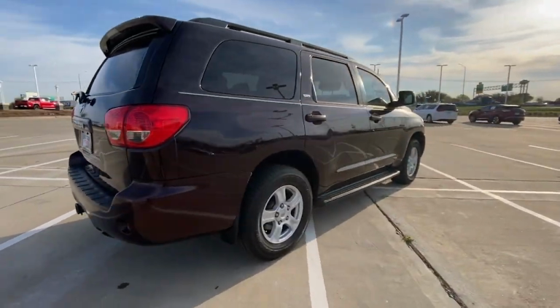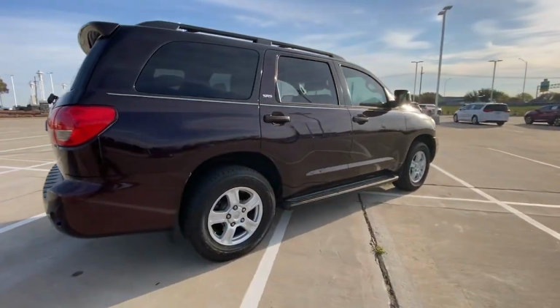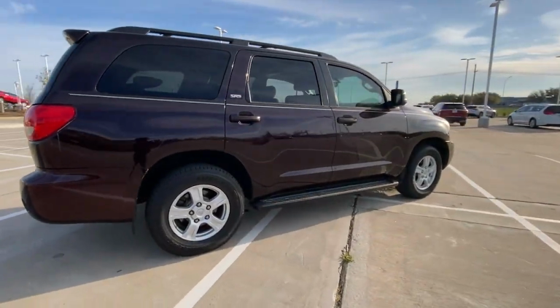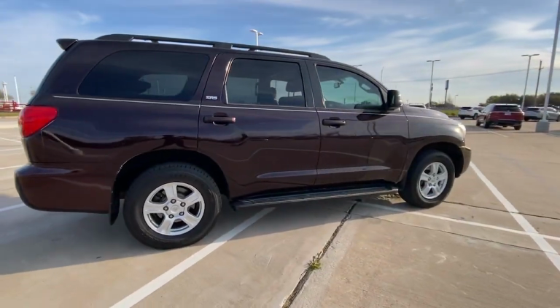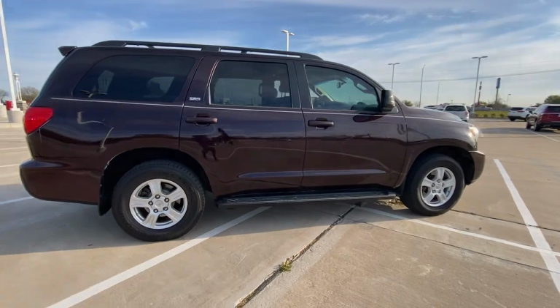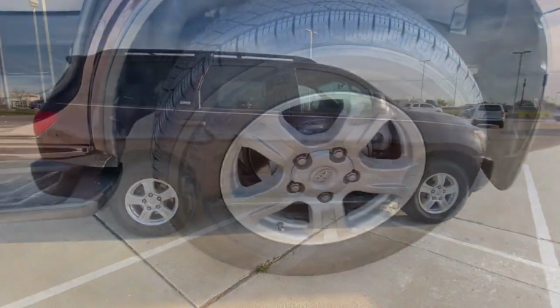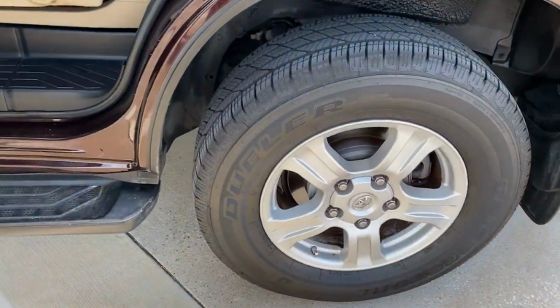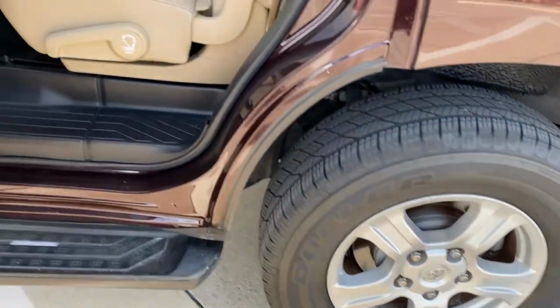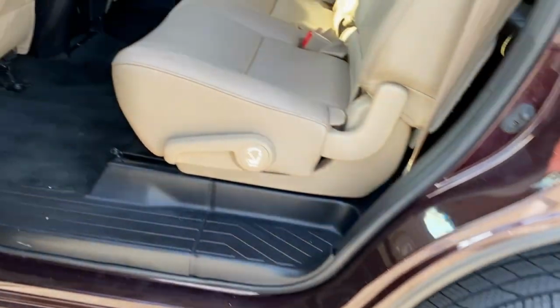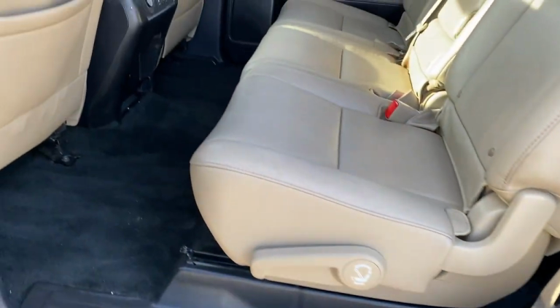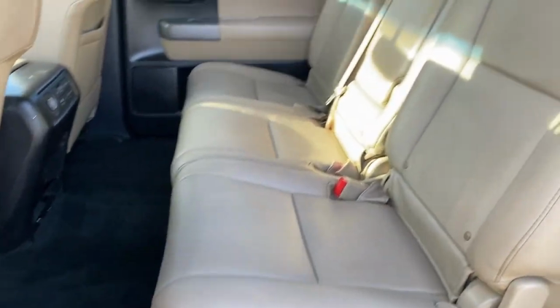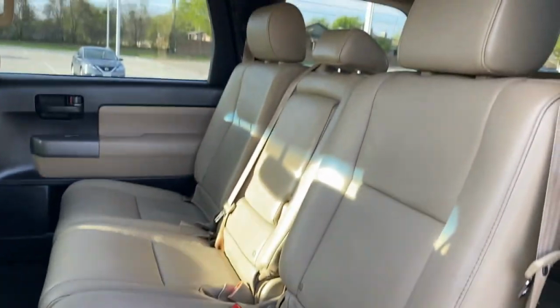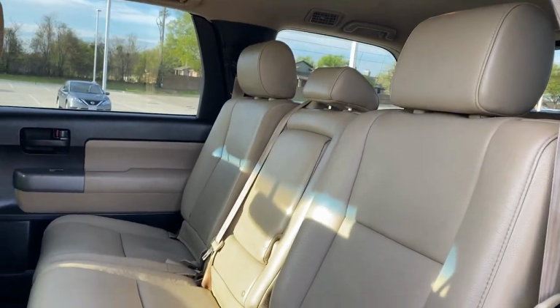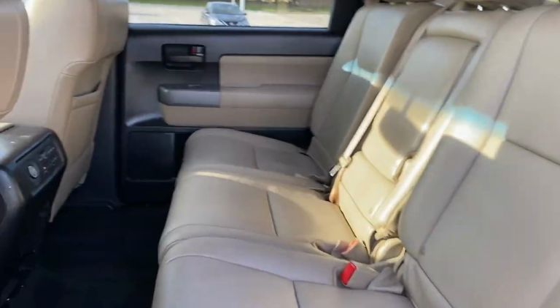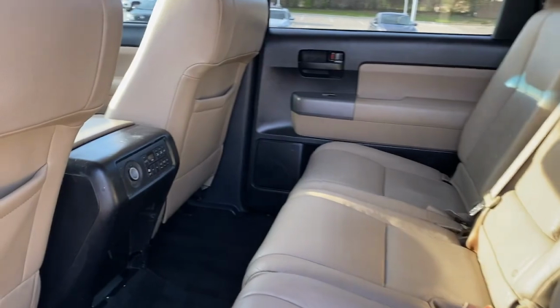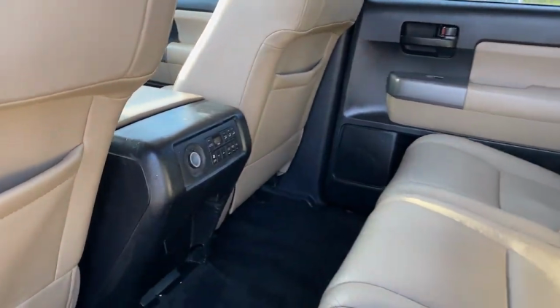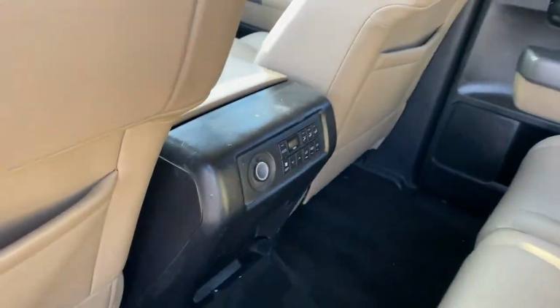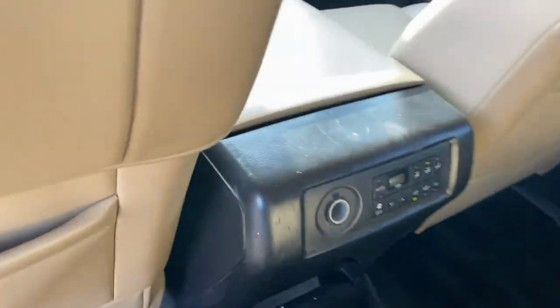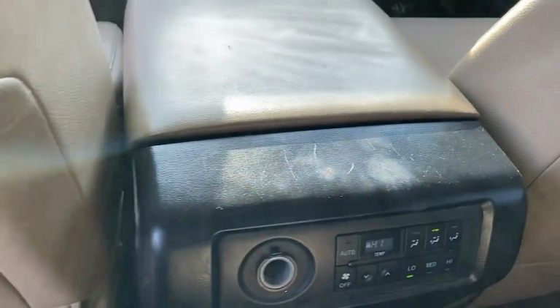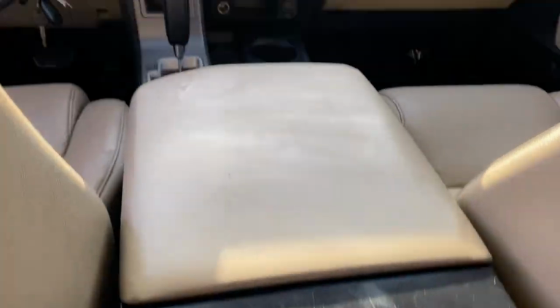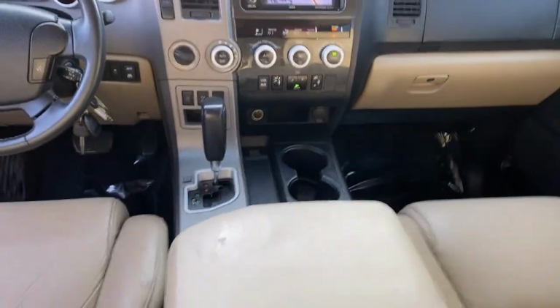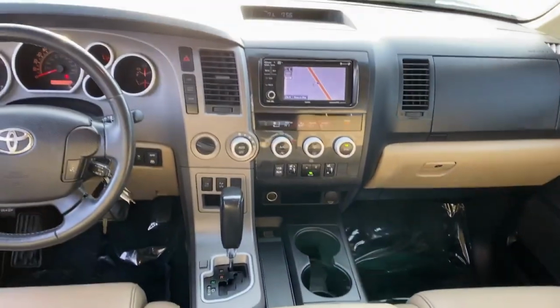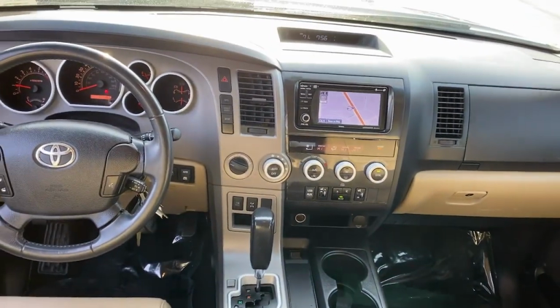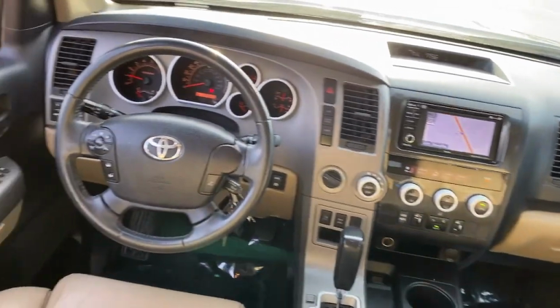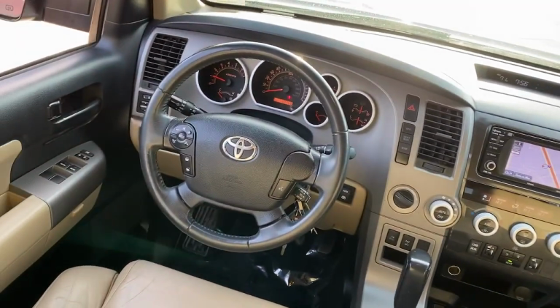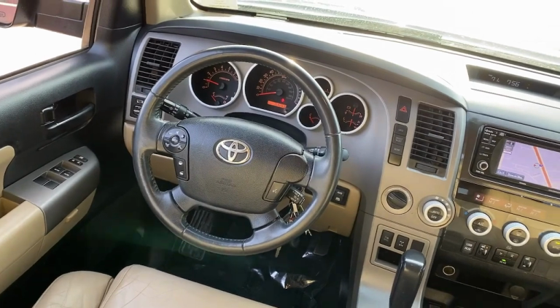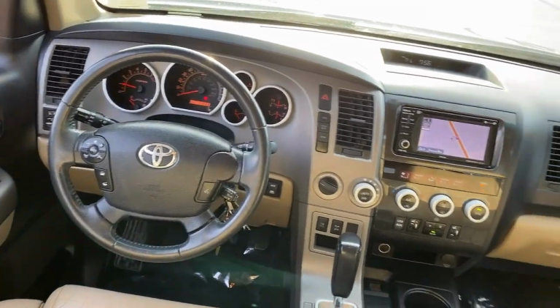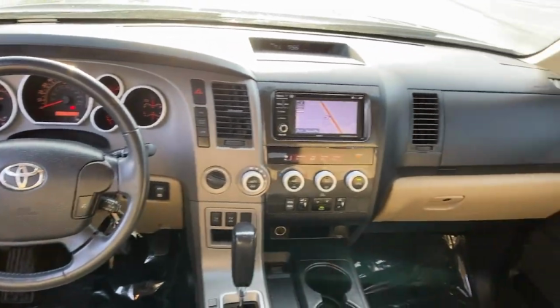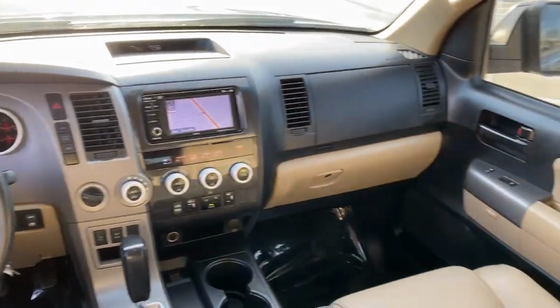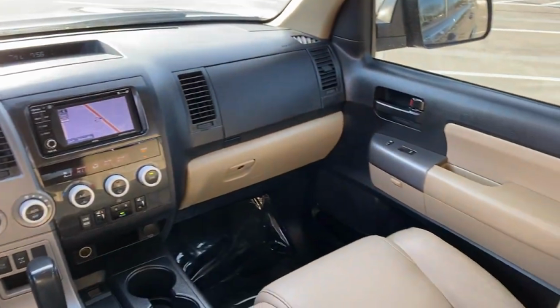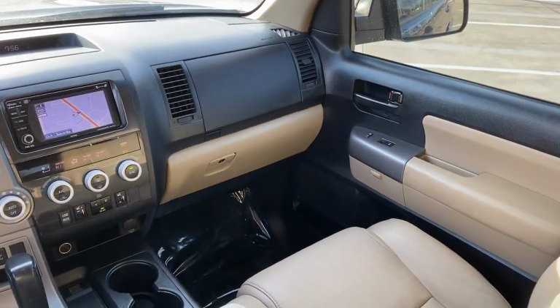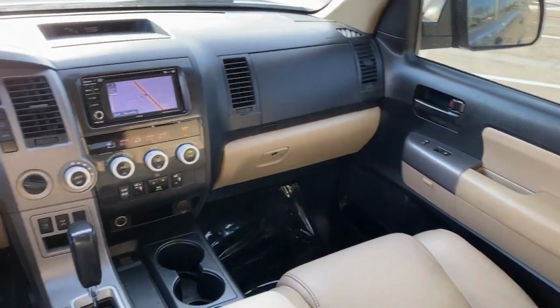It delivers everything you need to make family road trips exciting, safe and comfortable. From its spacious and luxurious interior, to its advanced safety and infotainment tech, to its rugged V8 performance, this full-size SUV infuses every adventure with confidence.